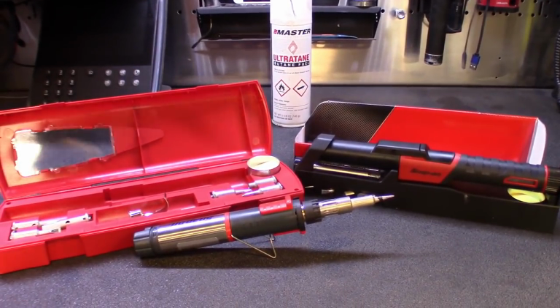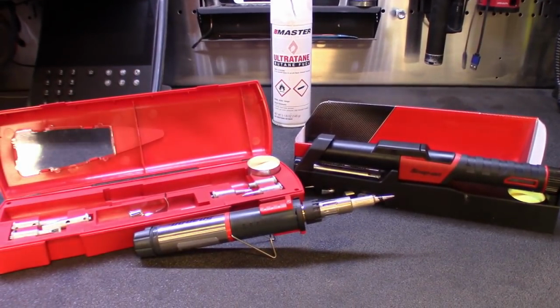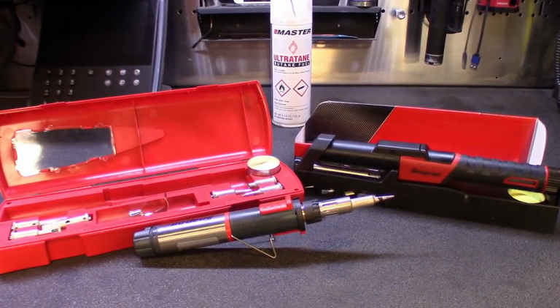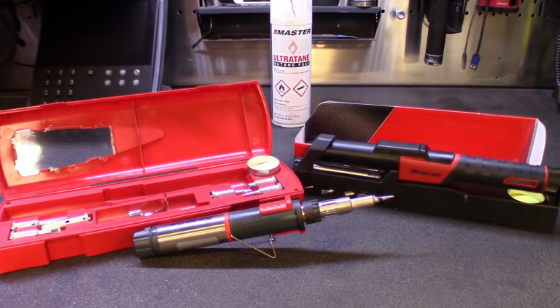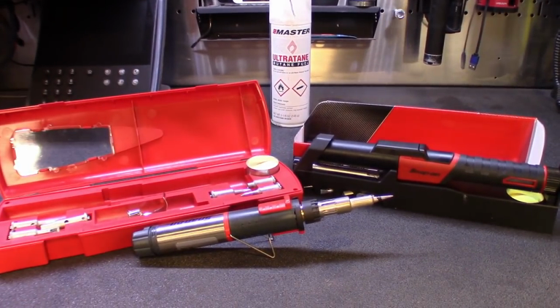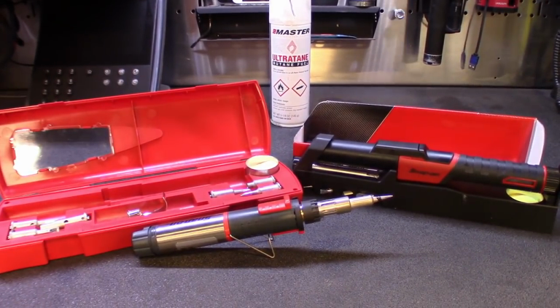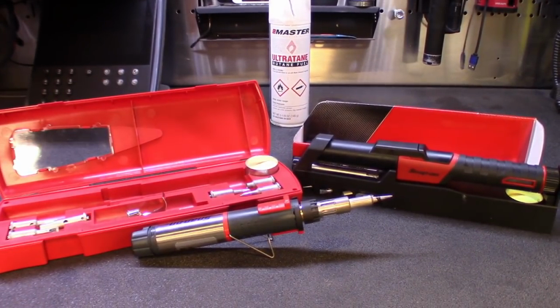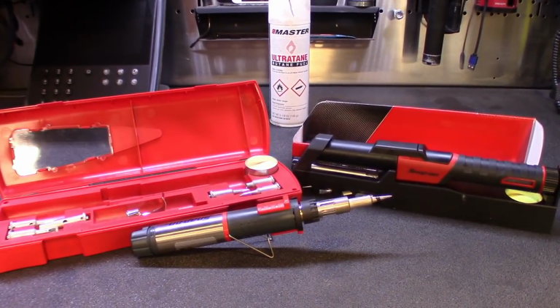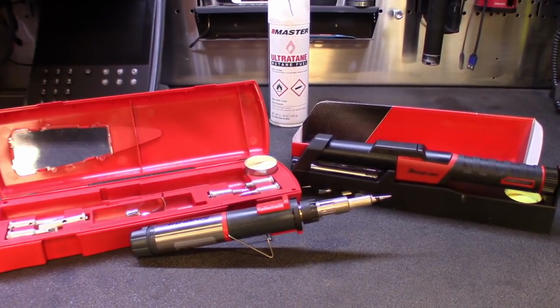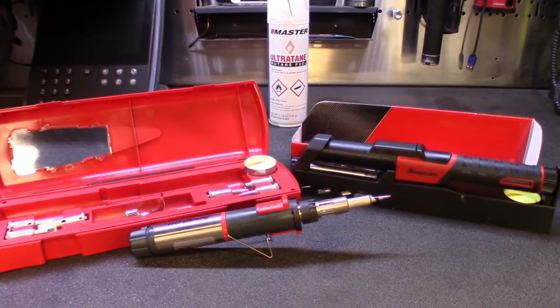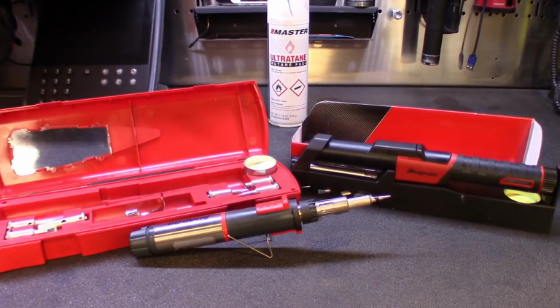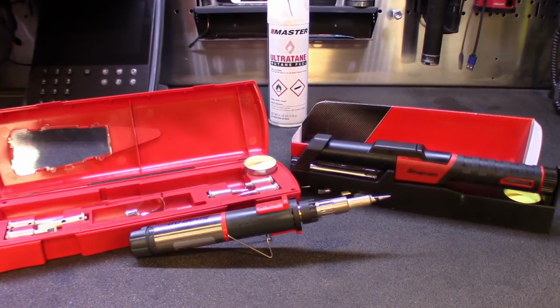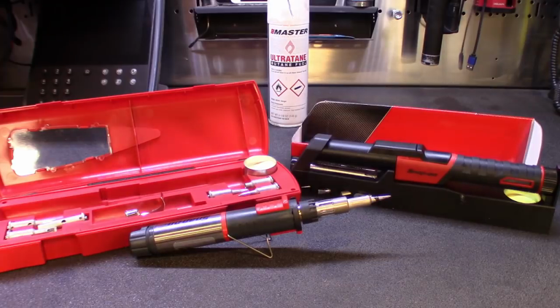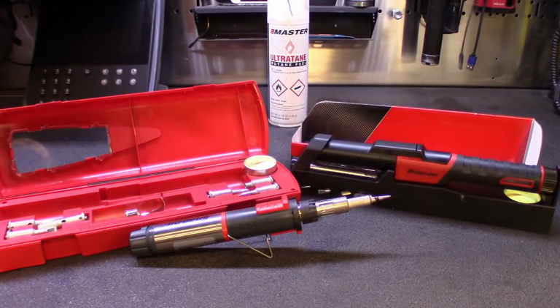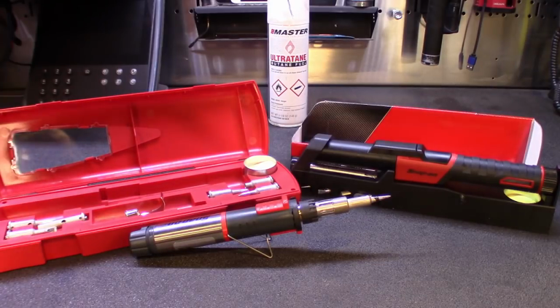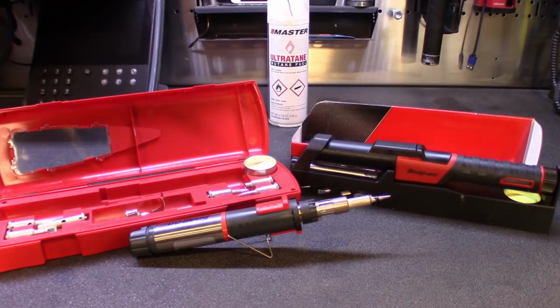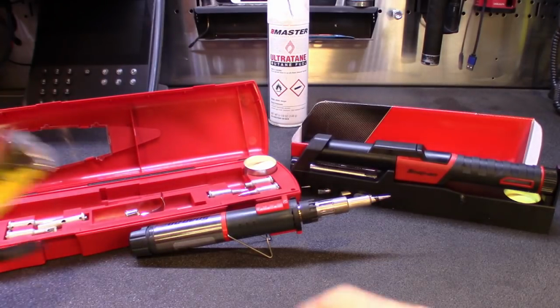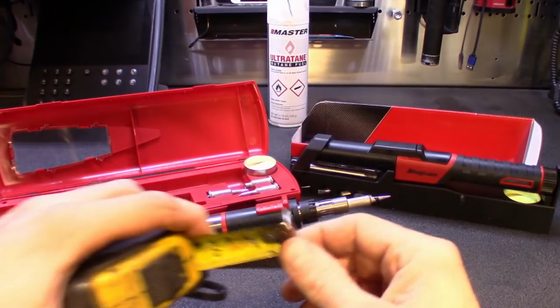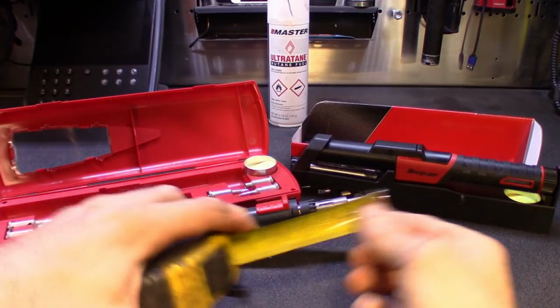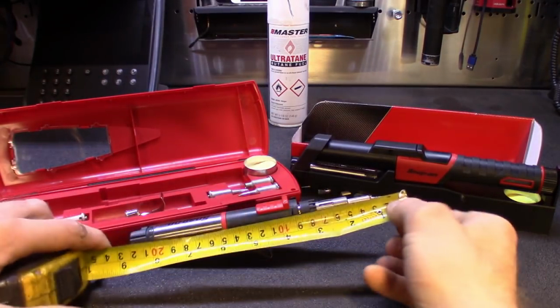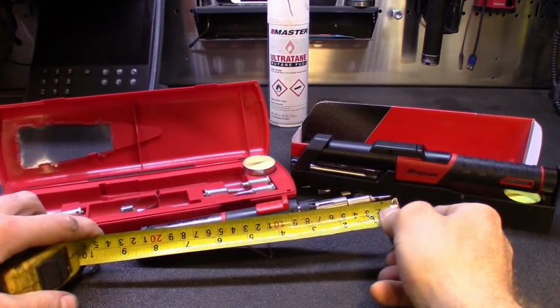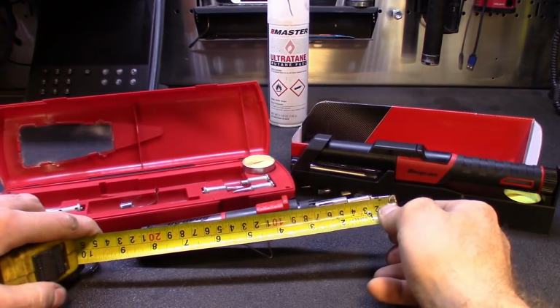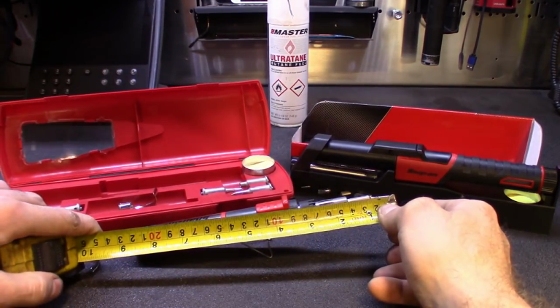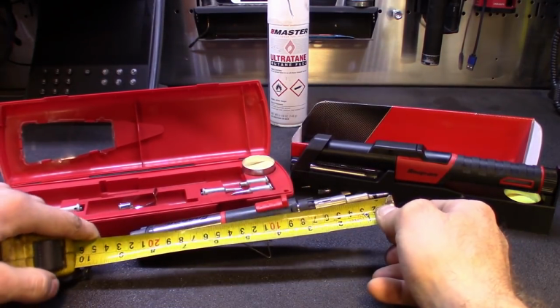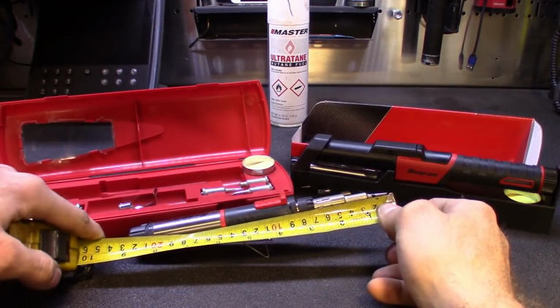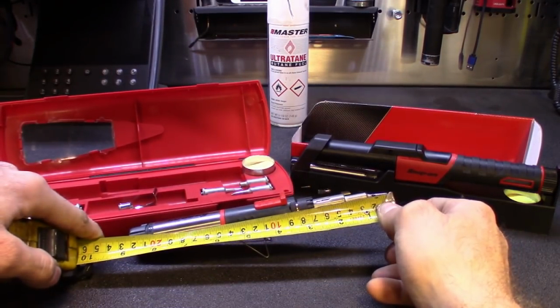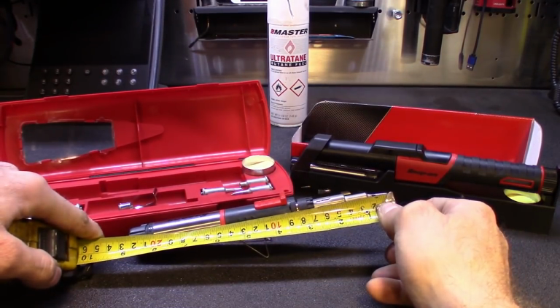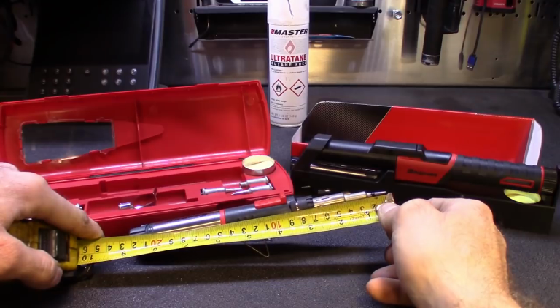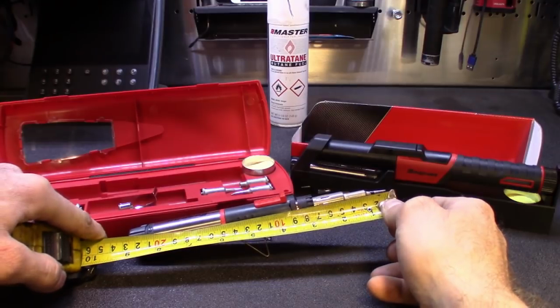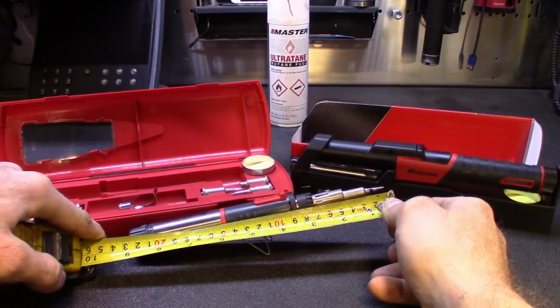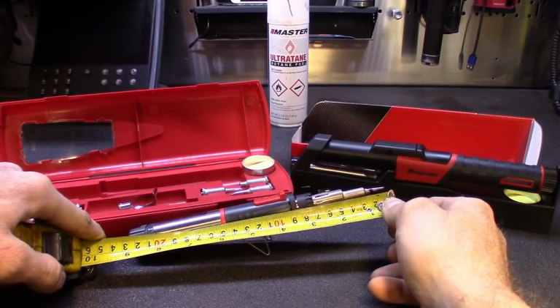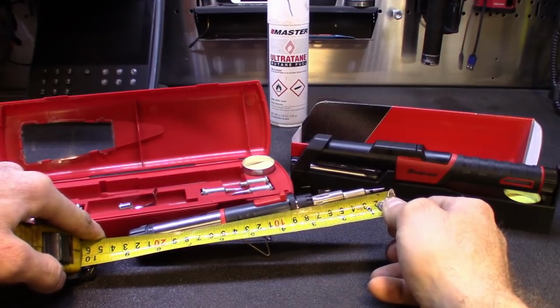Let me get the tape measure. This one measures out about 9 inches or so.